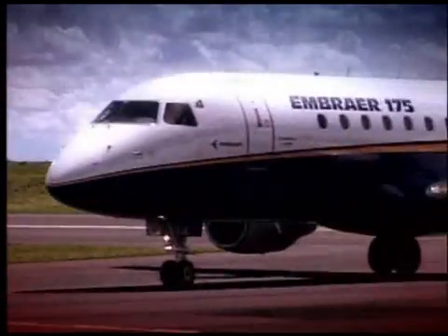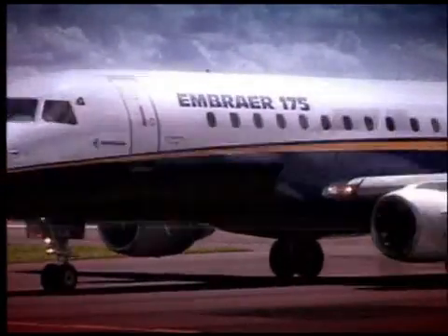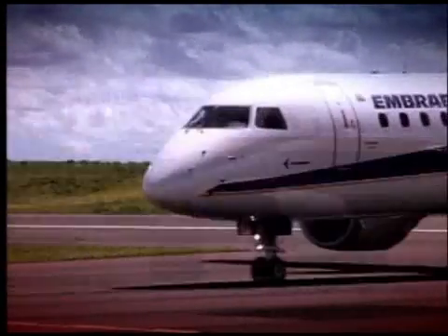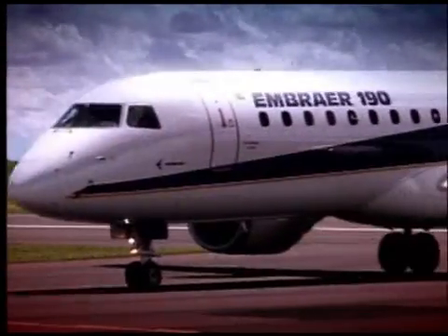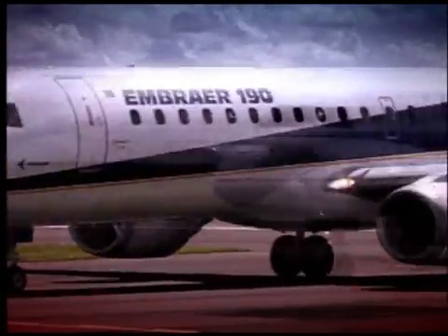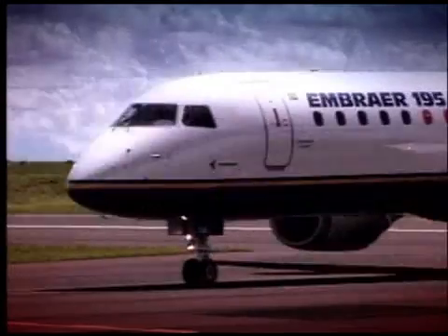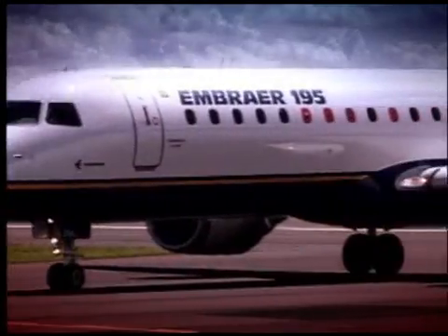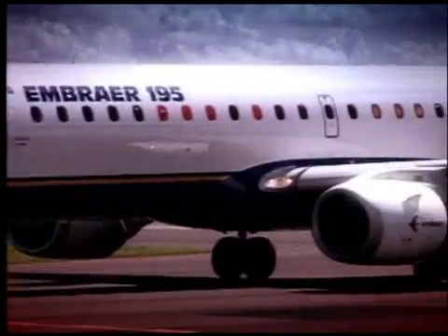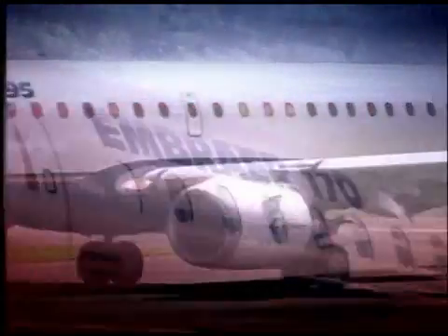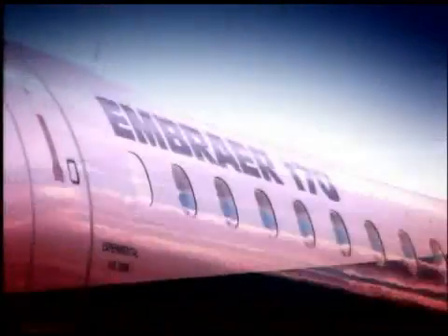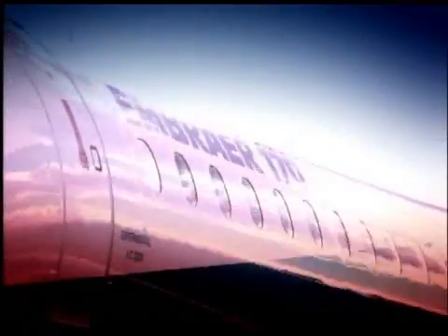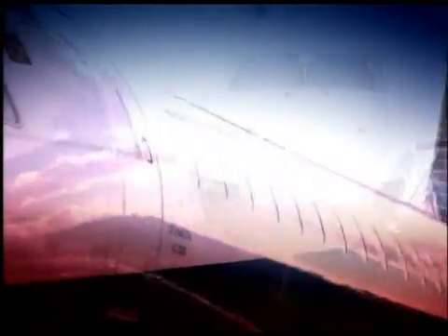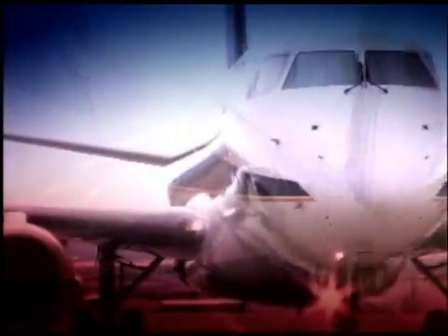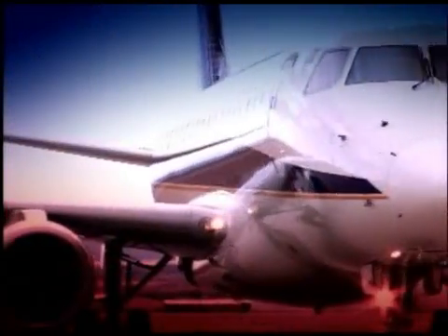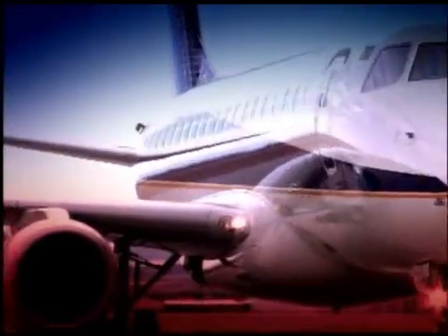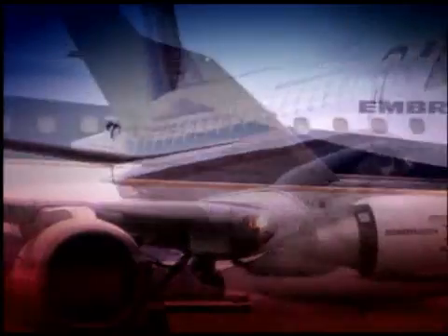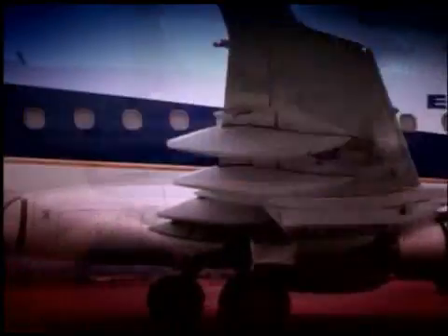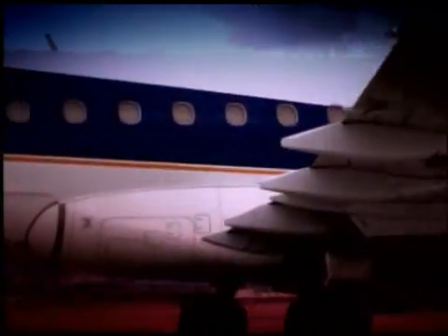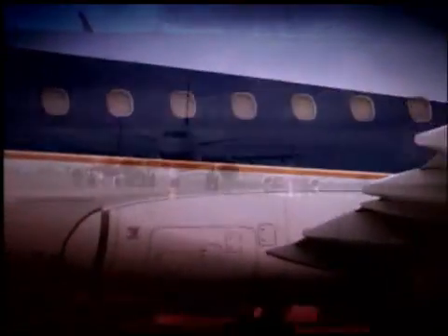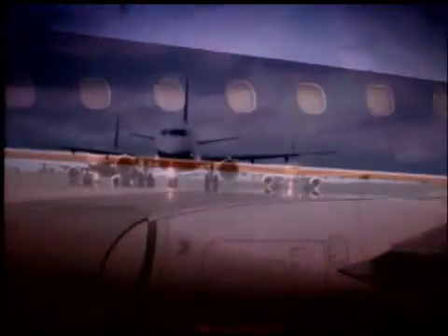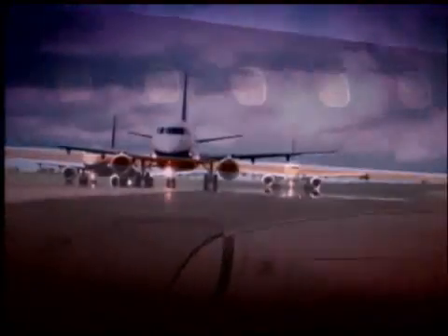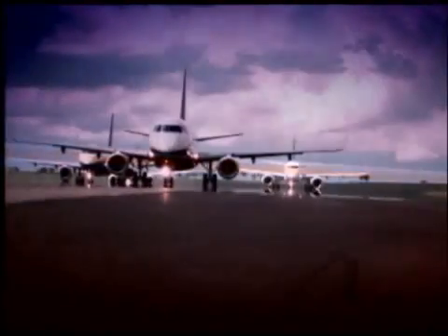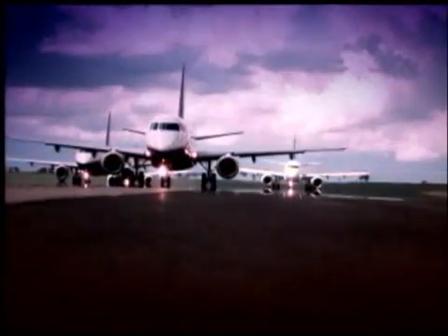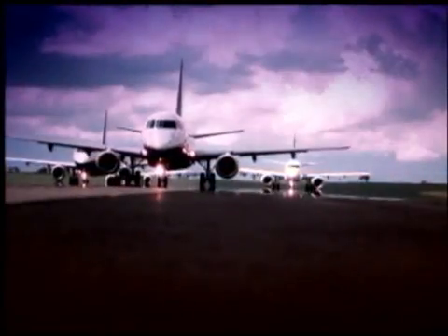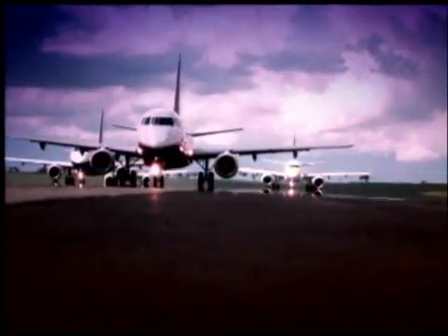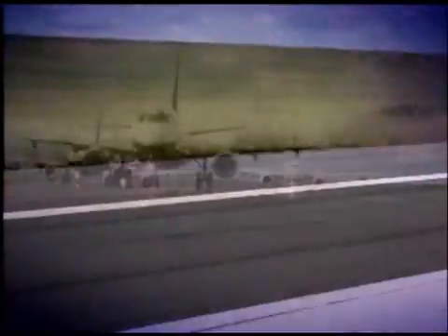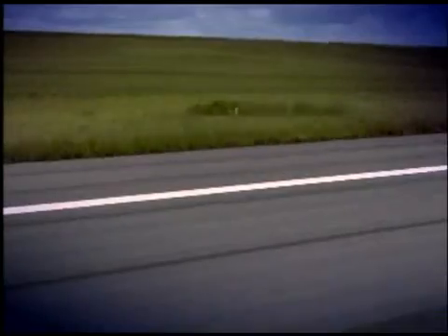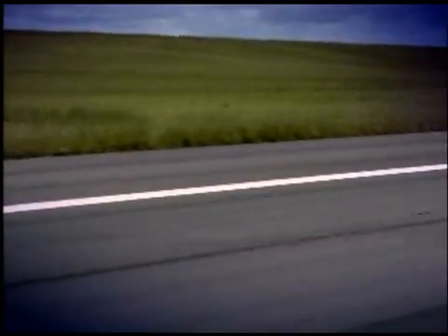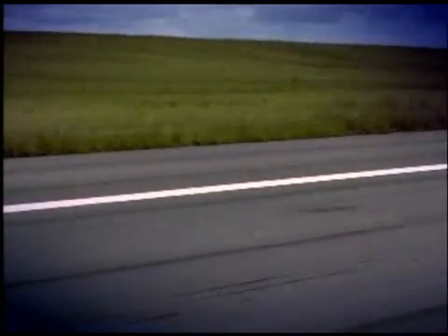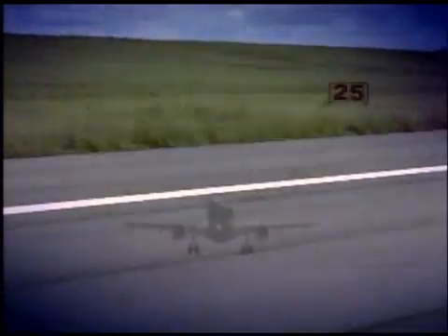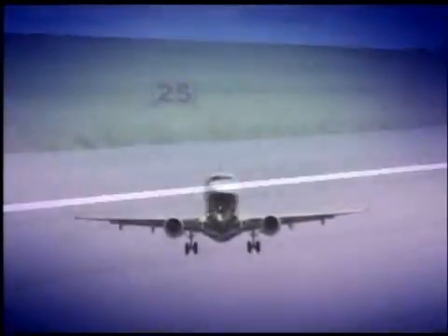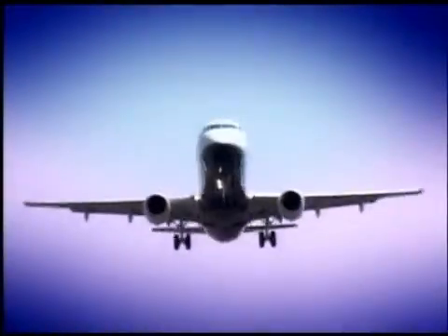E-Jets — the freedom to go further in the untapped 70 to 110 seat capacity segment. To right-size your fleet. To seize new growth opportunities. To replace aging aircraft. To stay competitive right now.